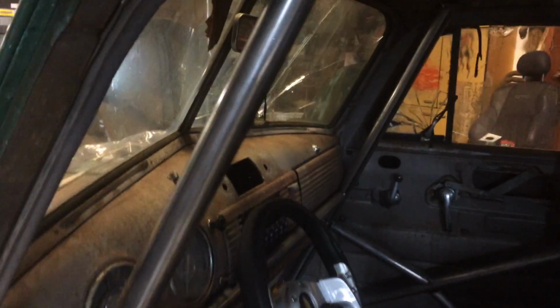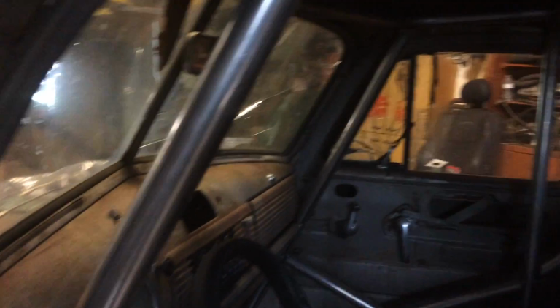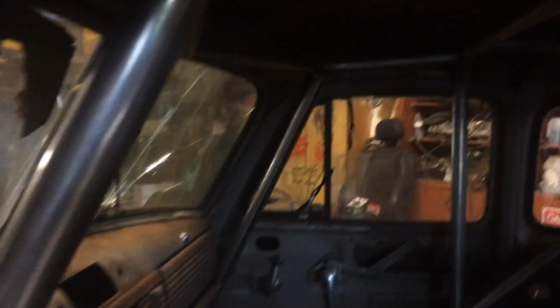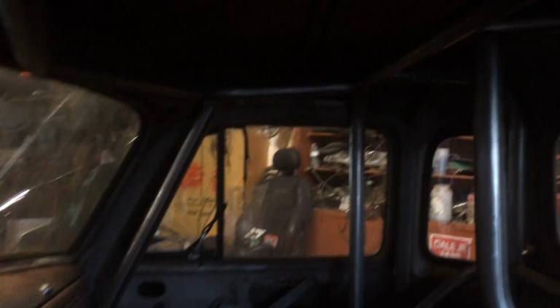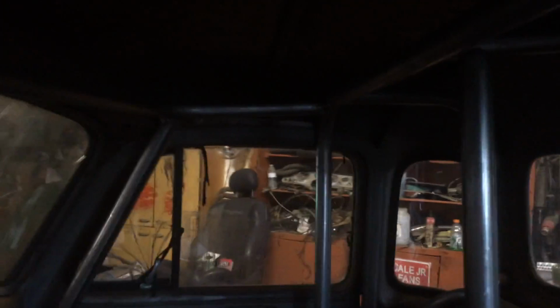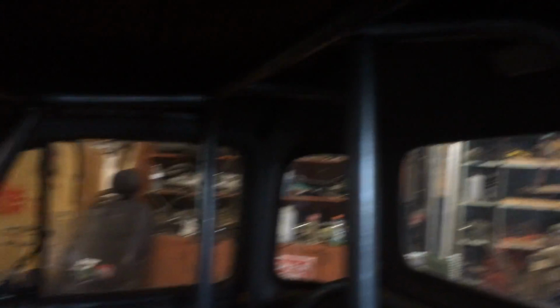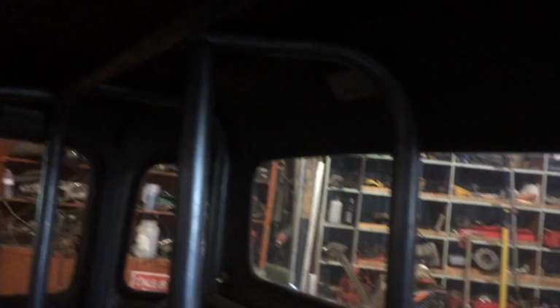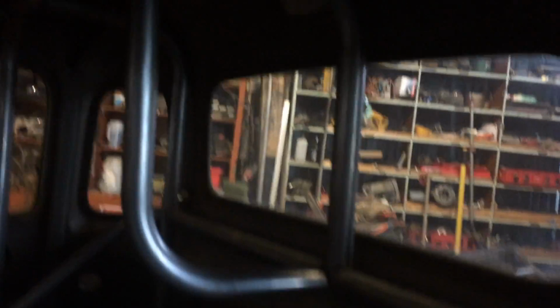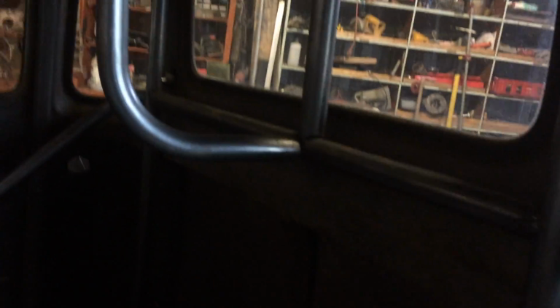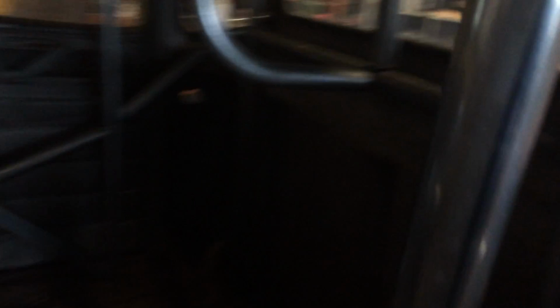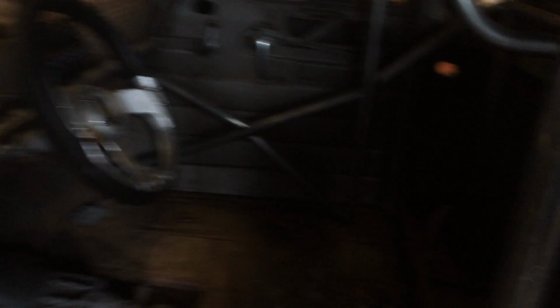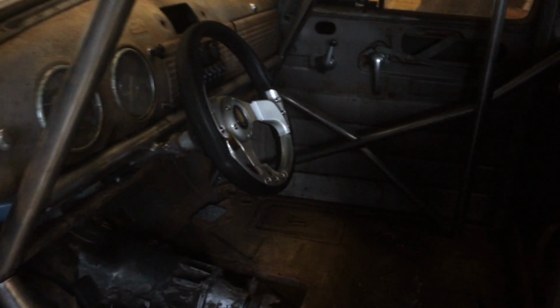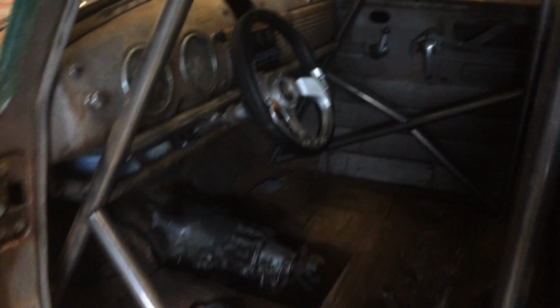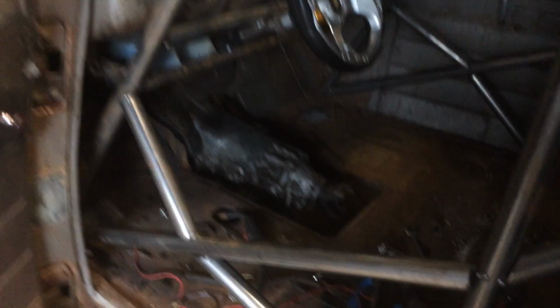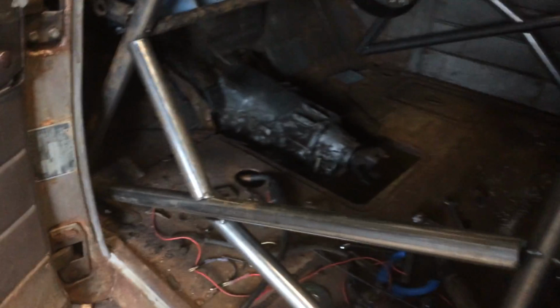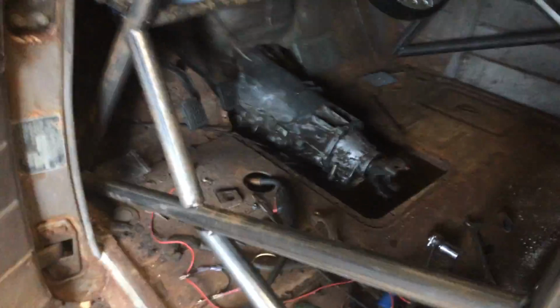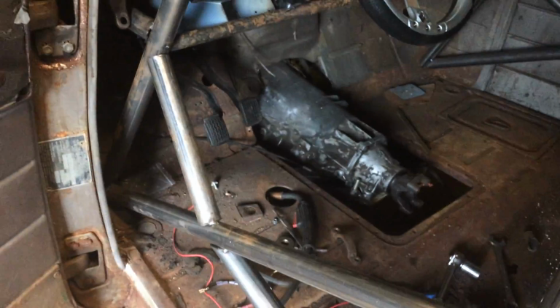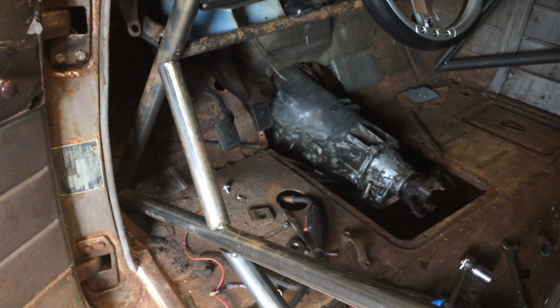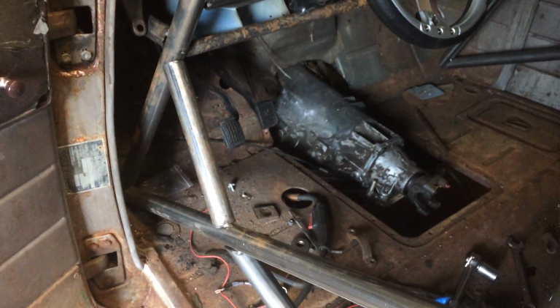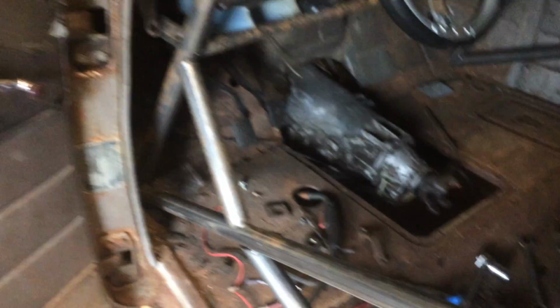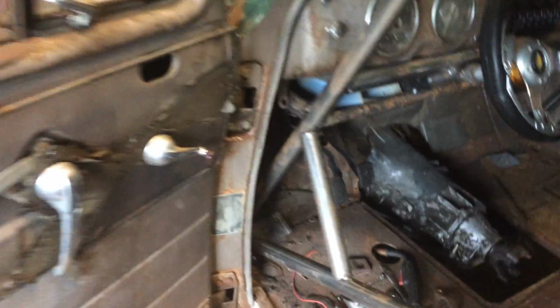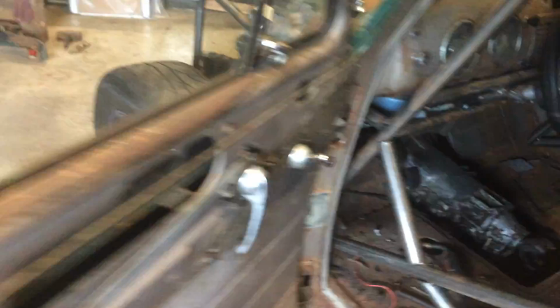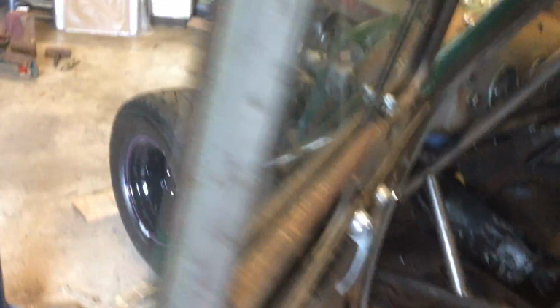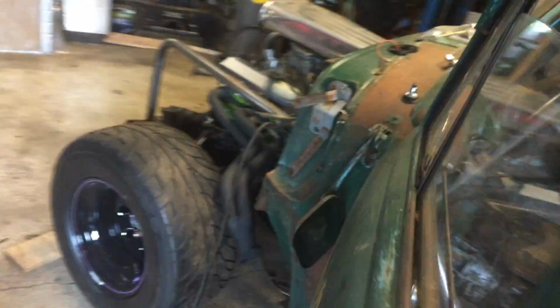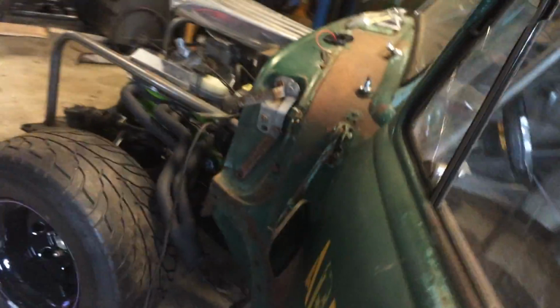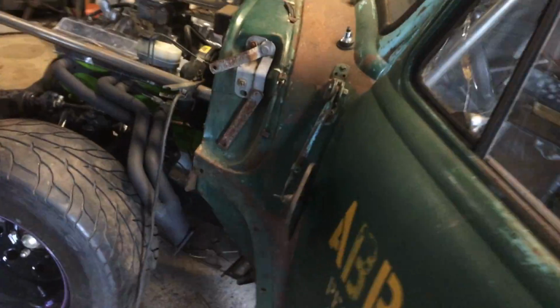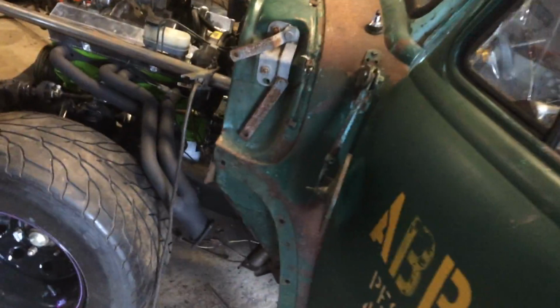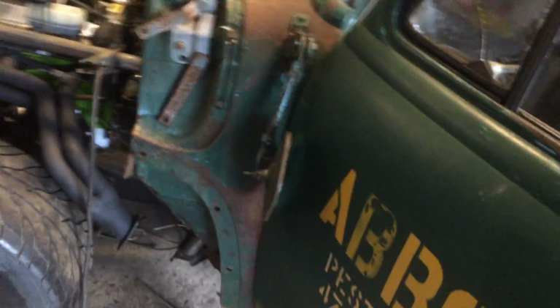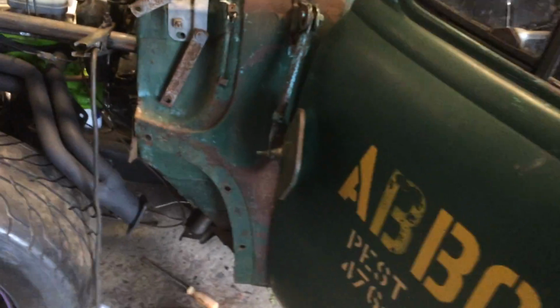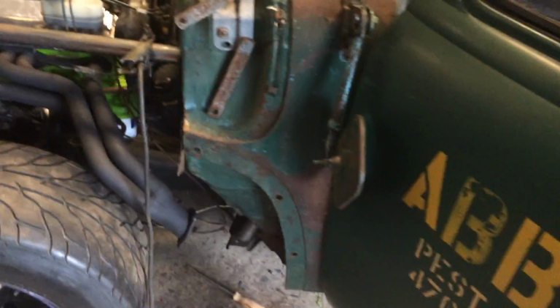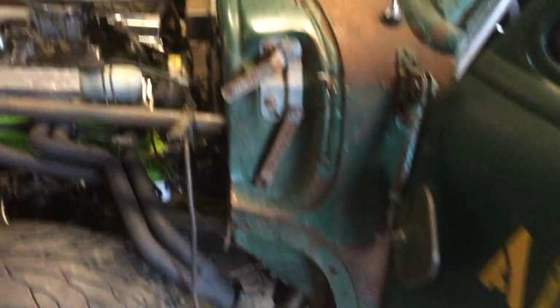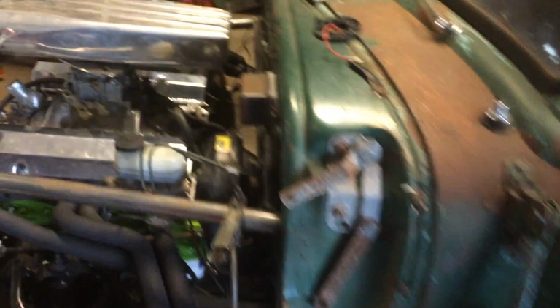Here it is, some more work on the truck — the steering, pedal assembly, fitting the headers.